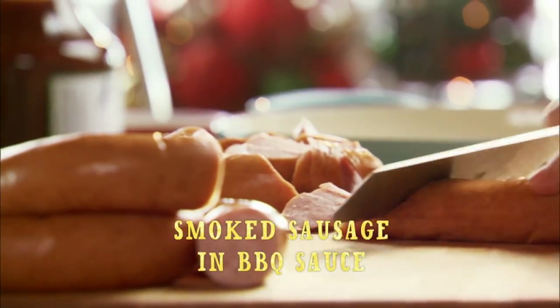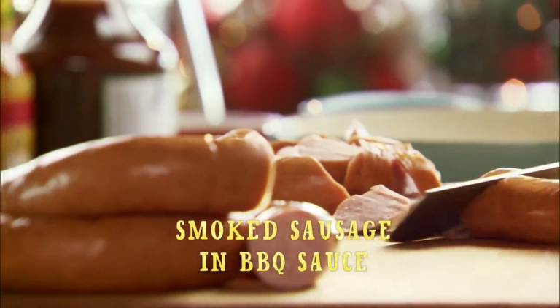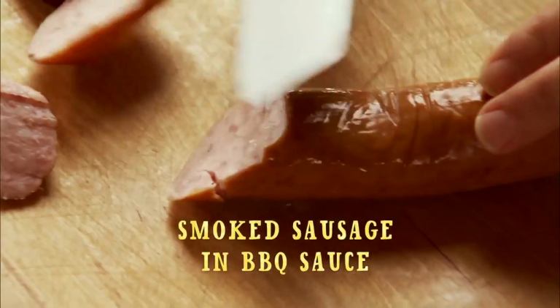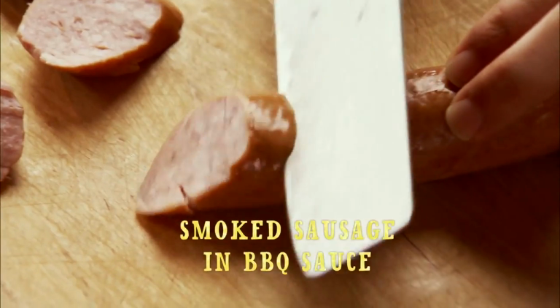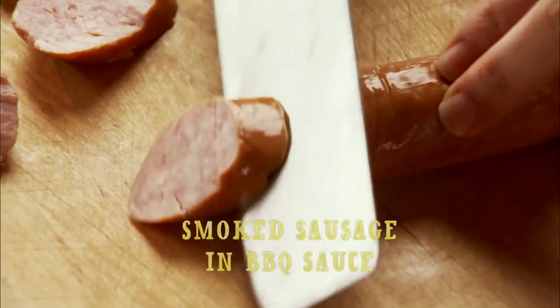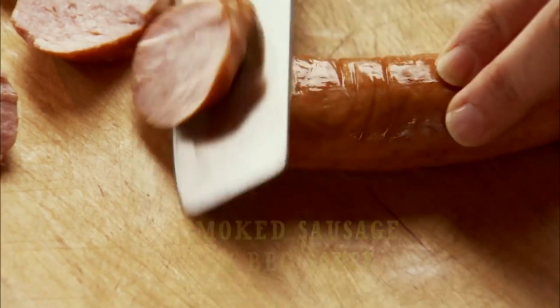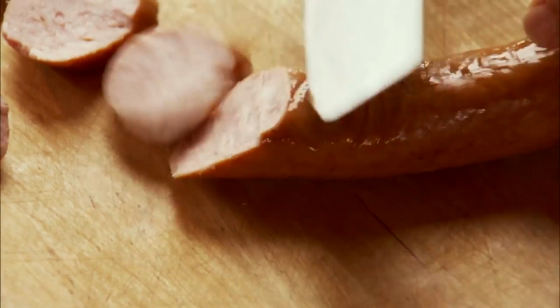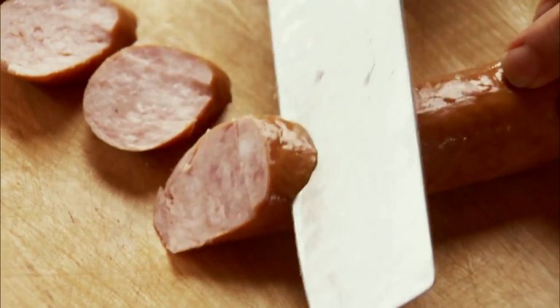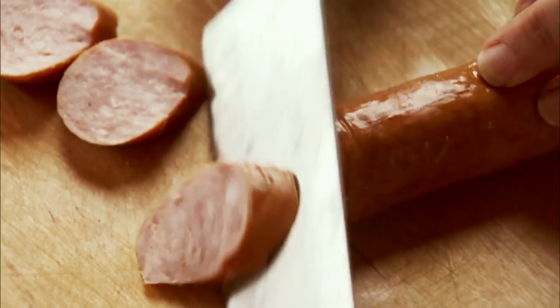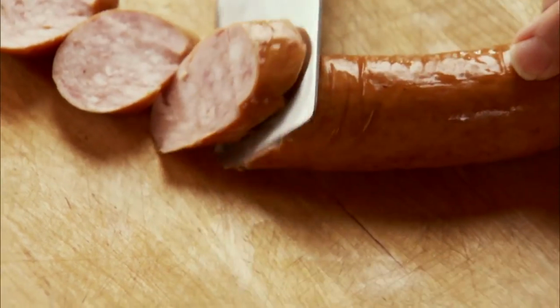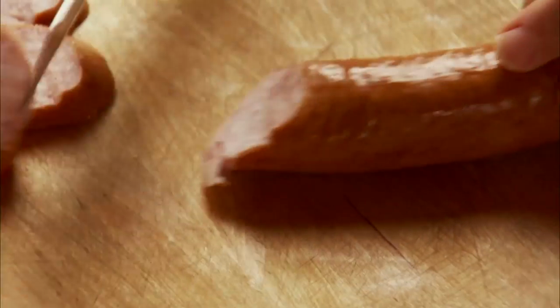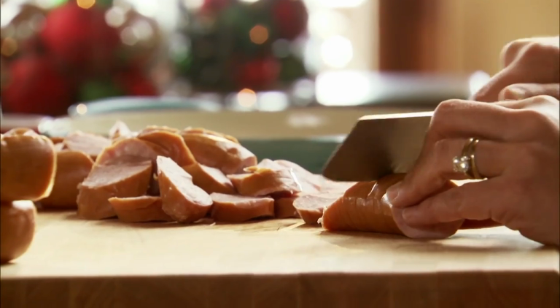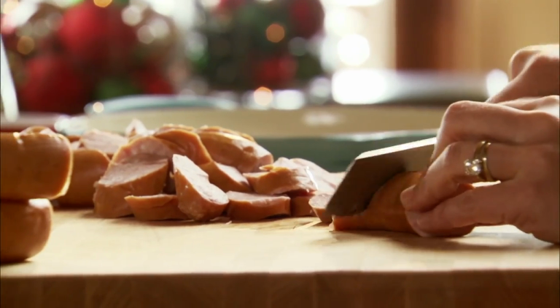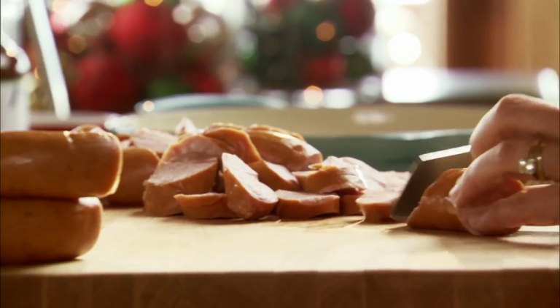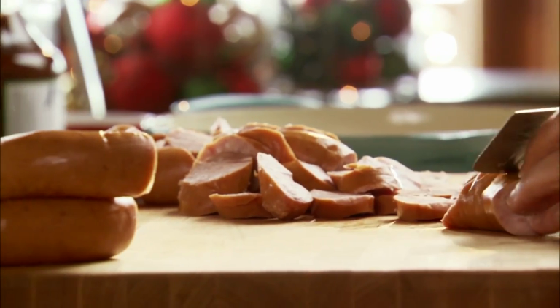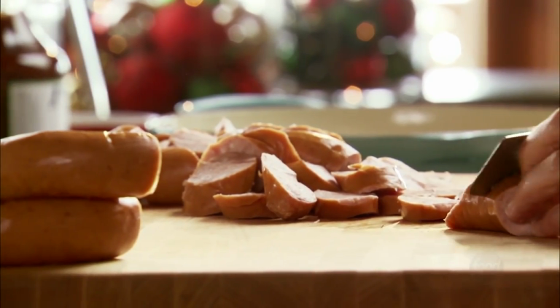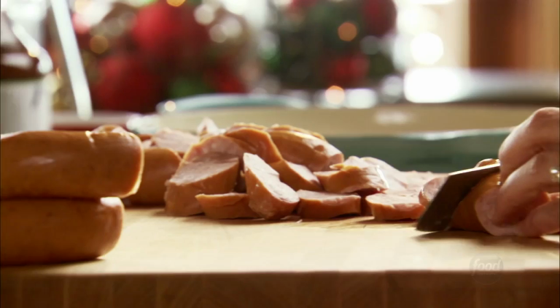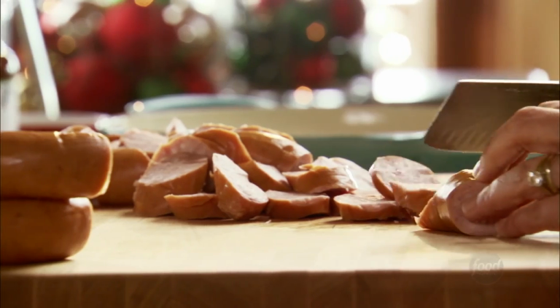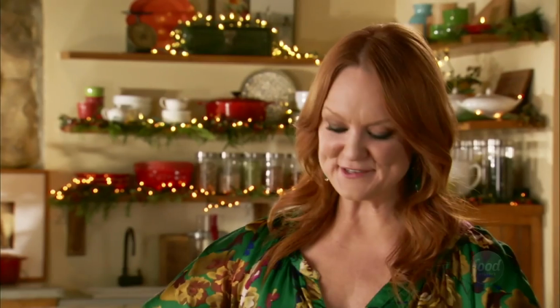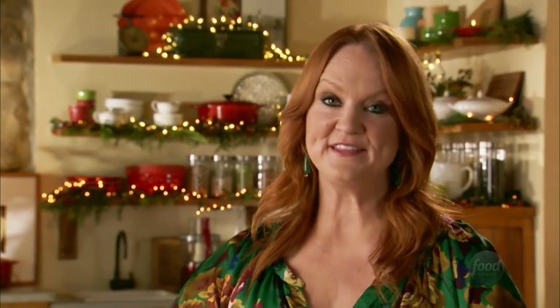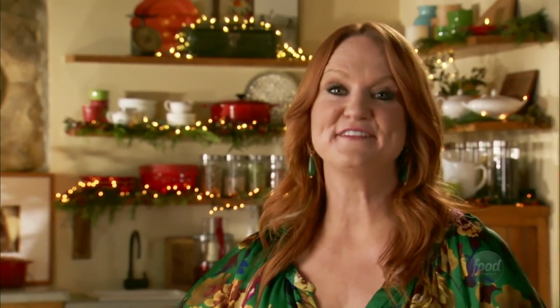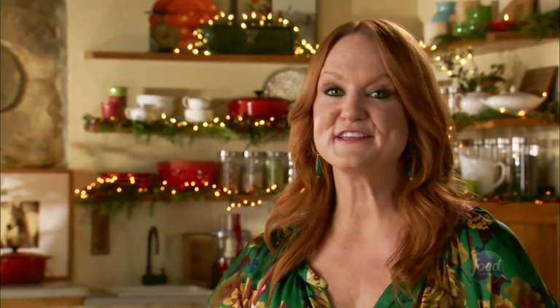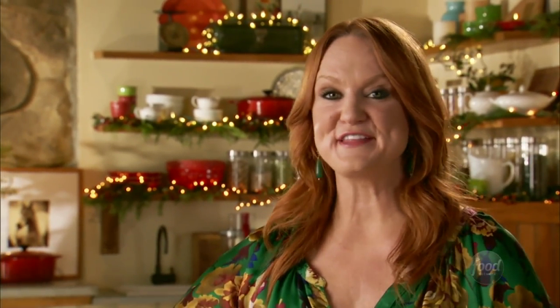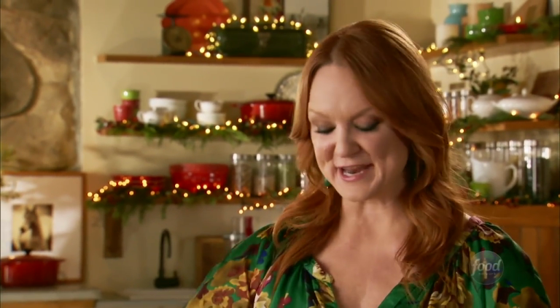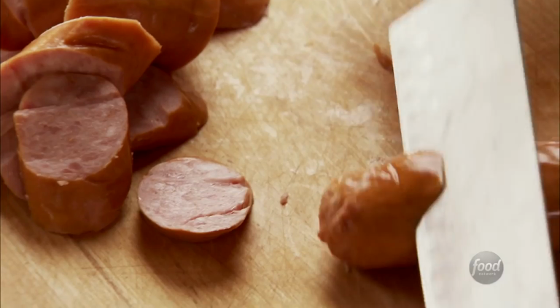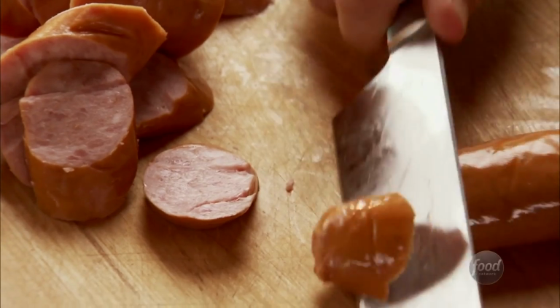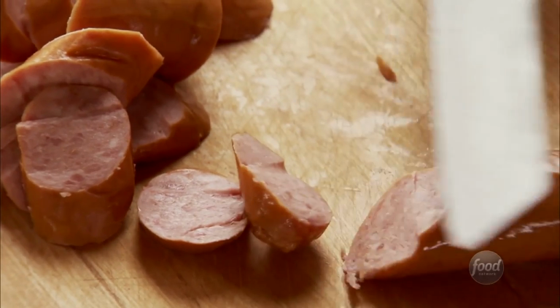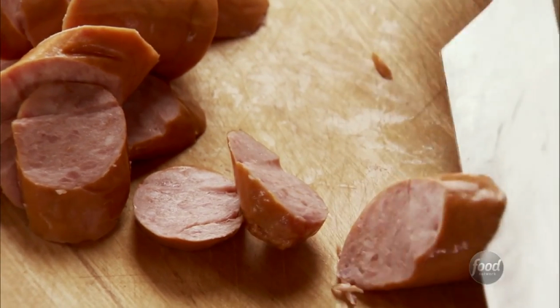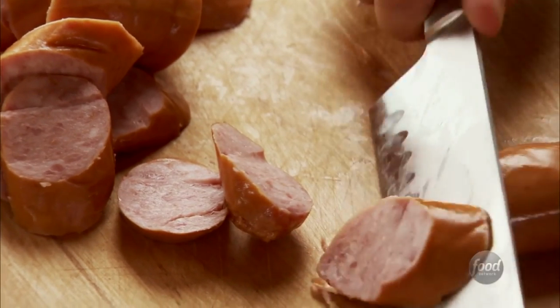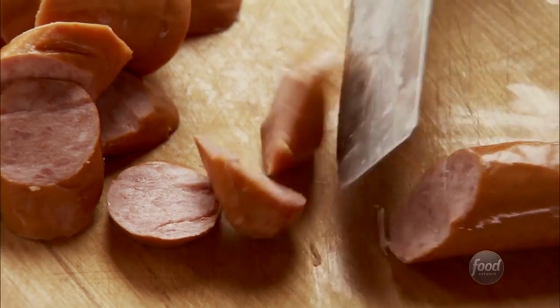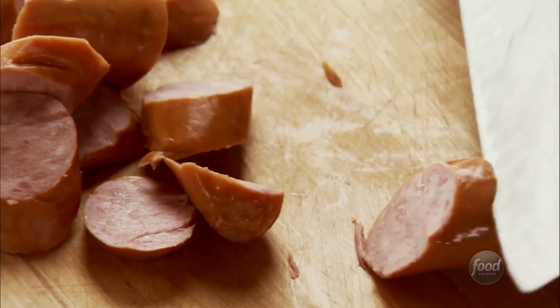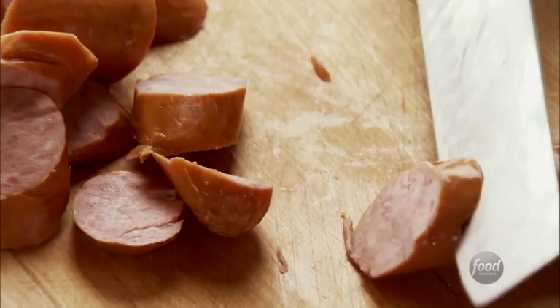When it comes to Christmas cocktail parties, I'm a big fan of vintage, old-fashioned appetizers. And if there's one thing that falls under that category, it's cocktail wieners in barbecue sauce.